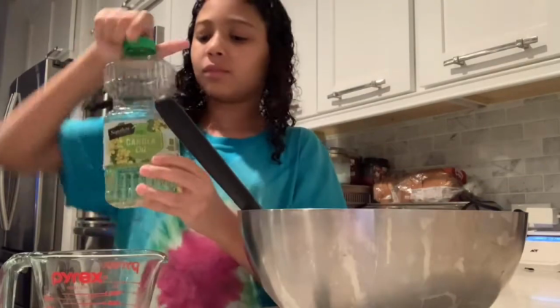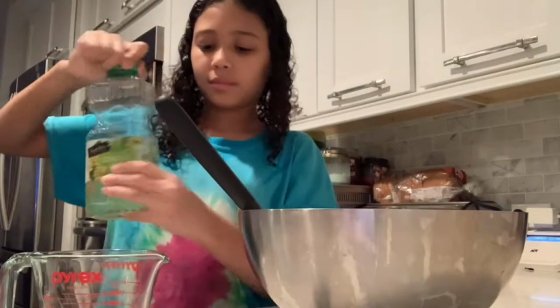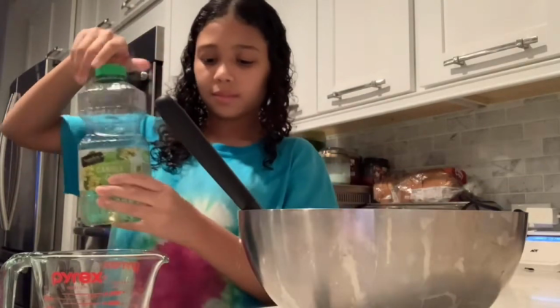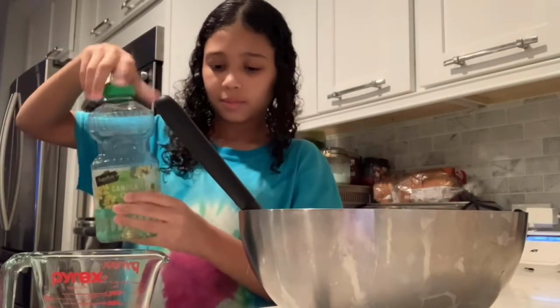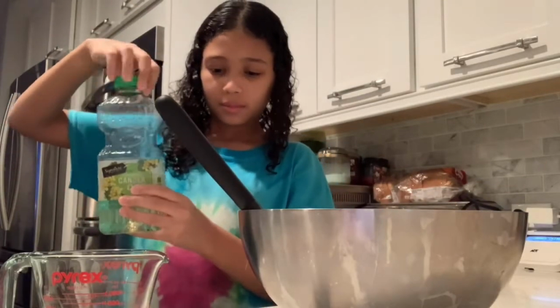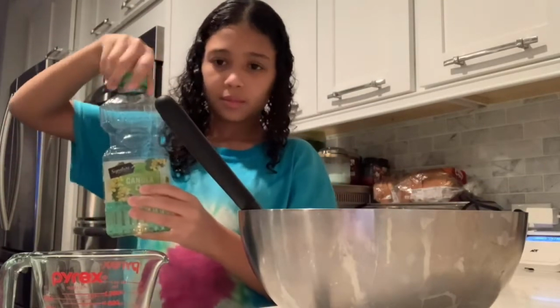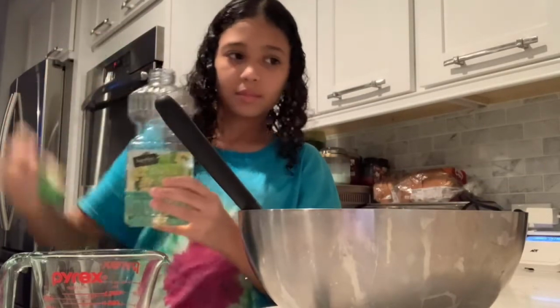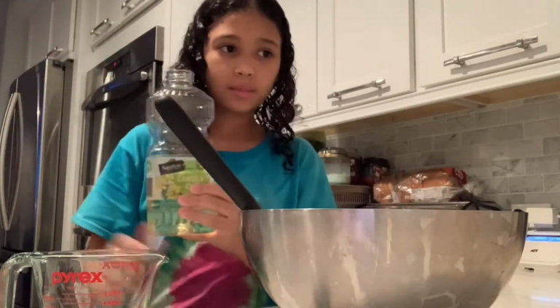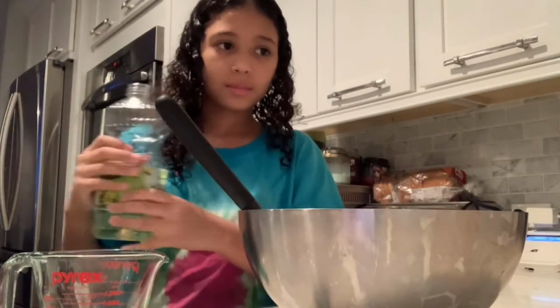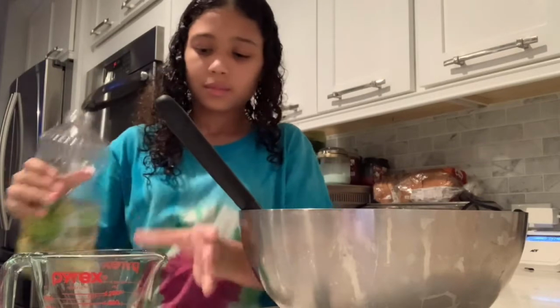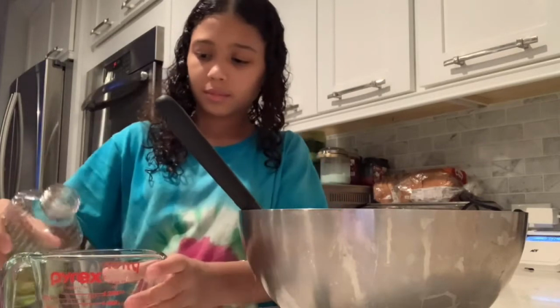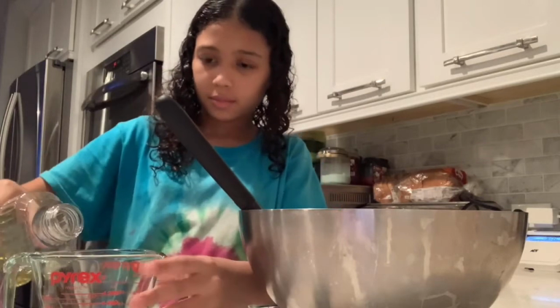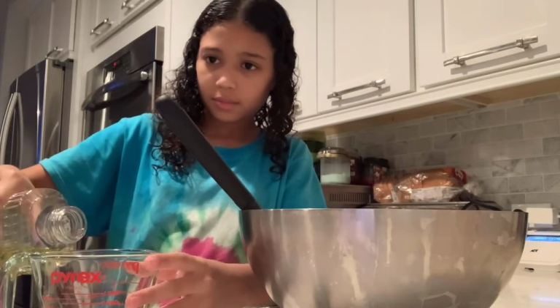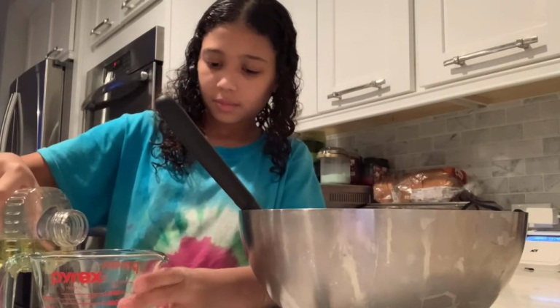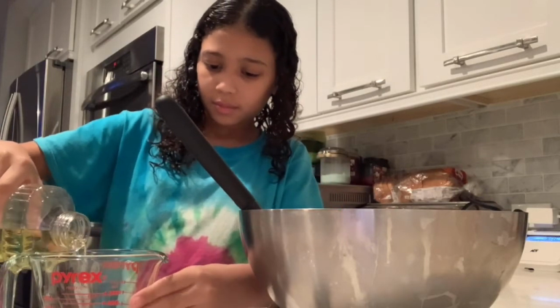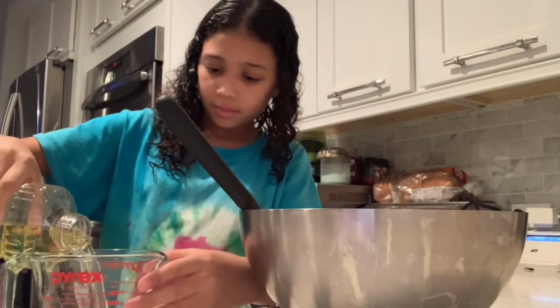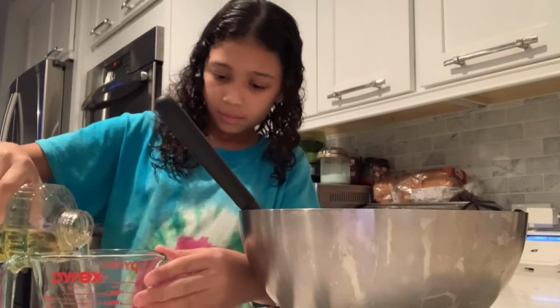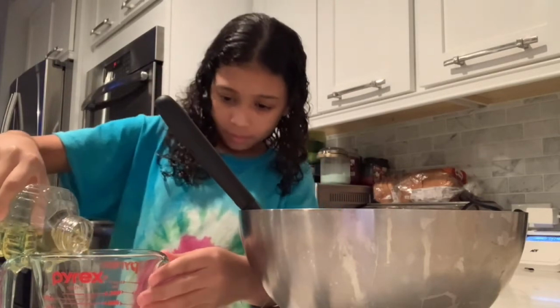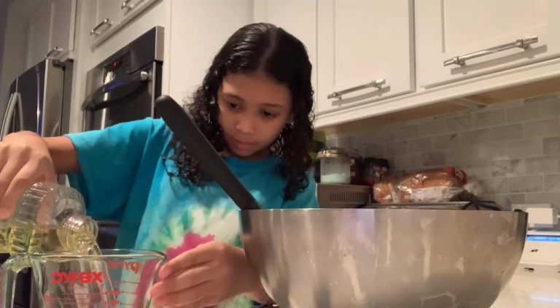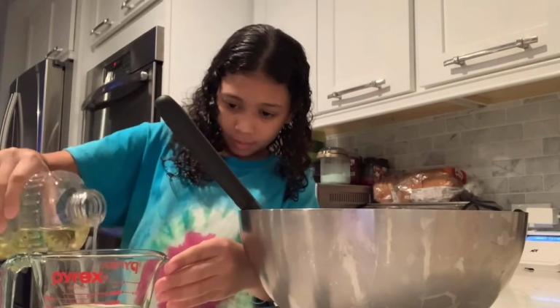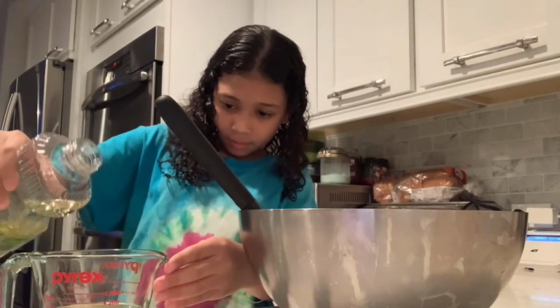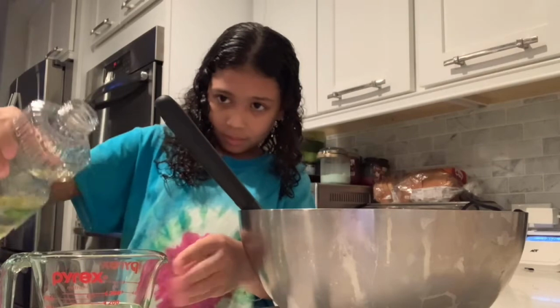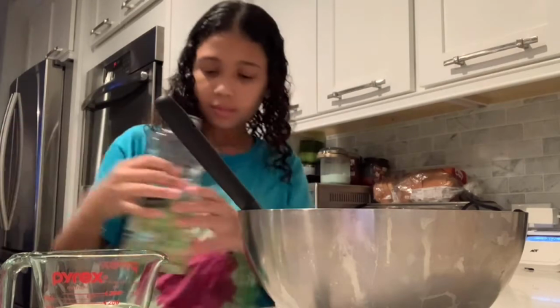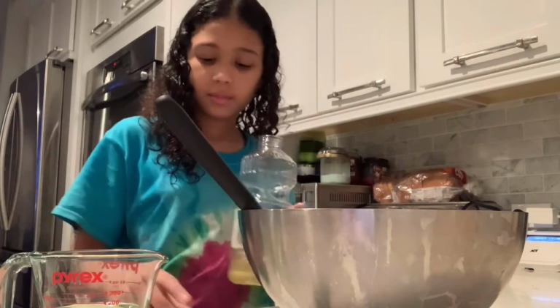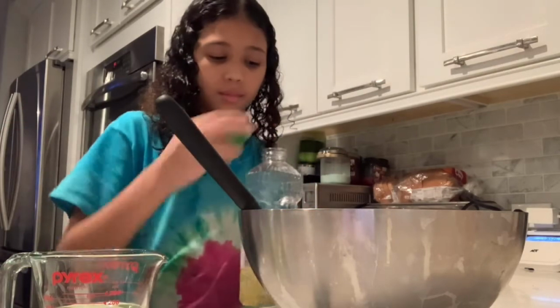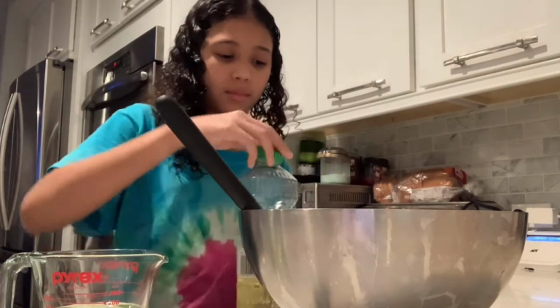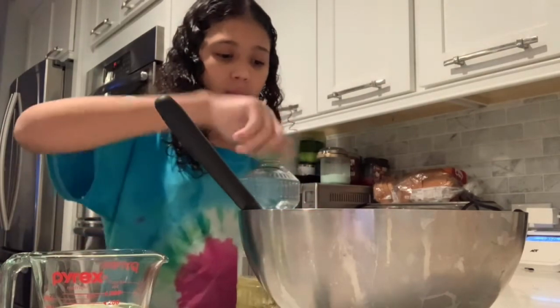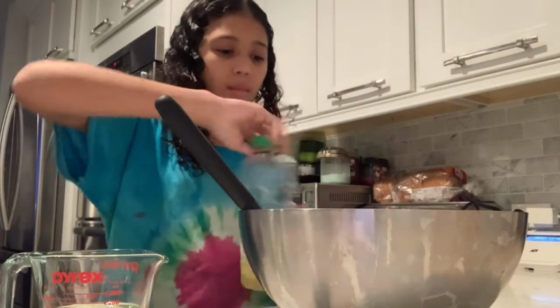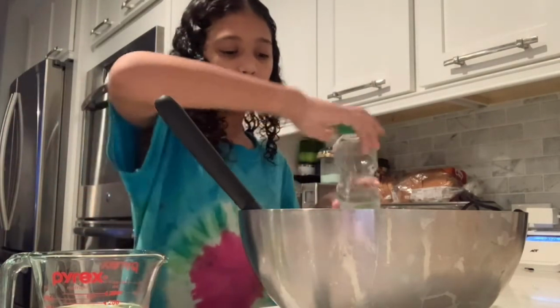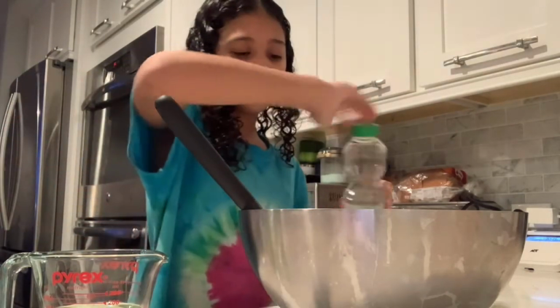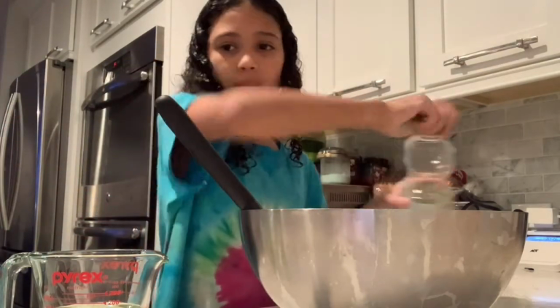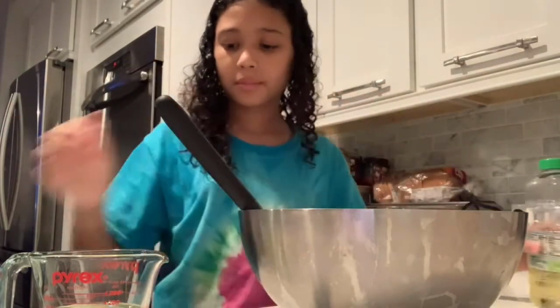Once you've mixed in your cake mix and water together, you're going to add half a cup of vegetable oil. Once you've added your half a cup of vegetable oil, mix it up until it becomes a nice smooth glossy liquid.